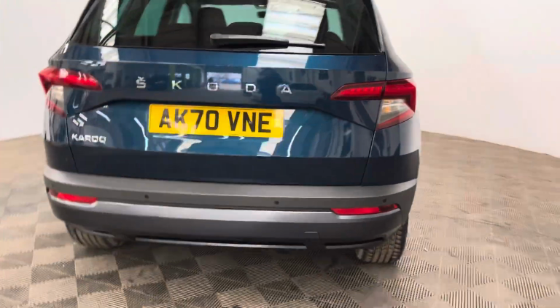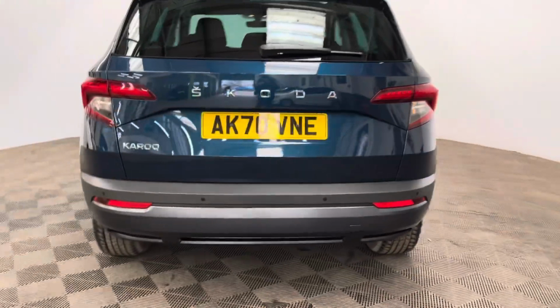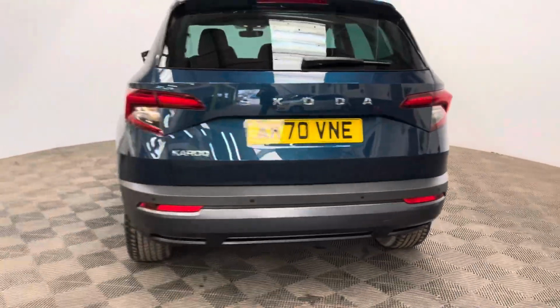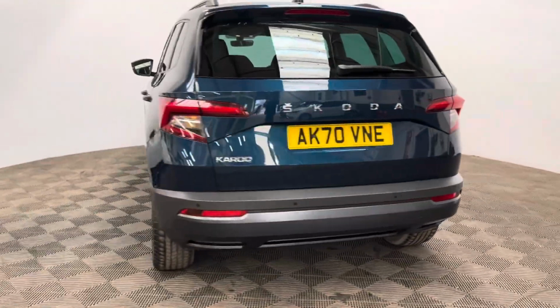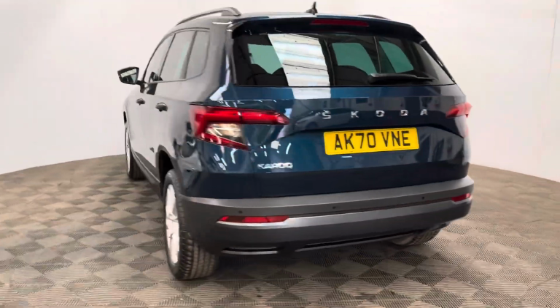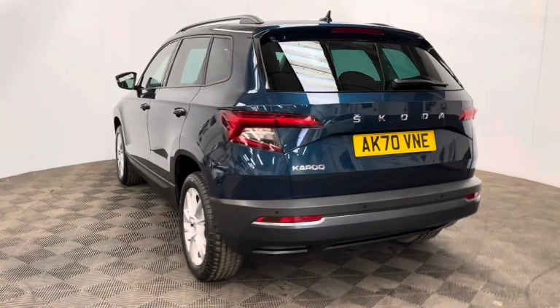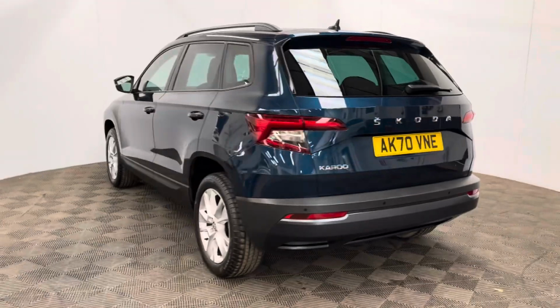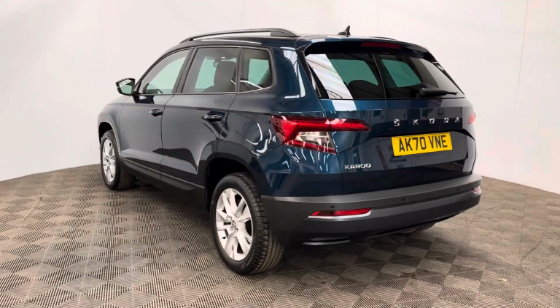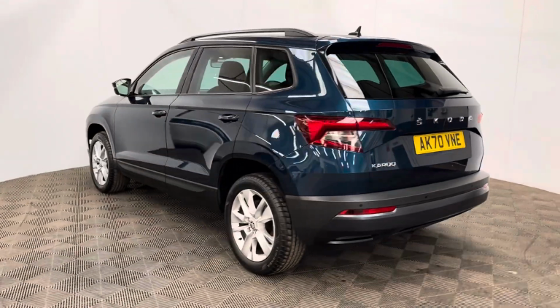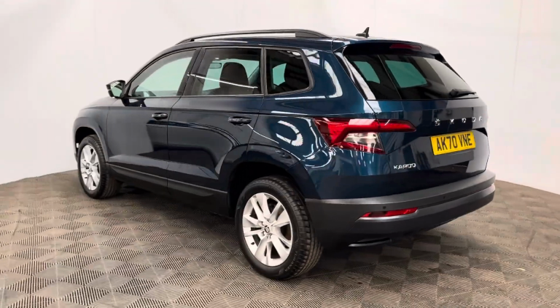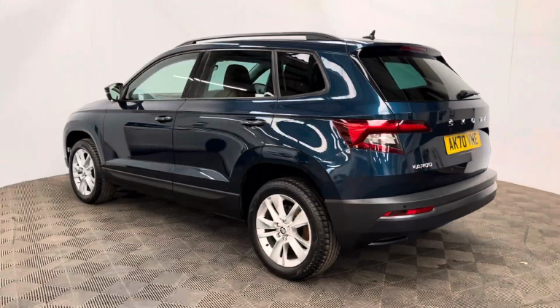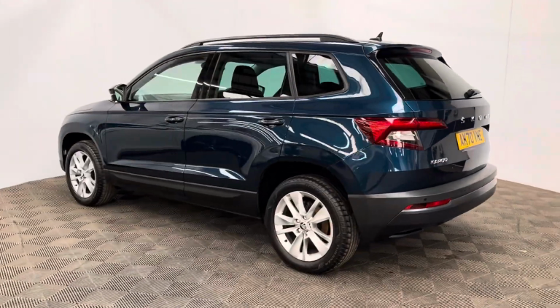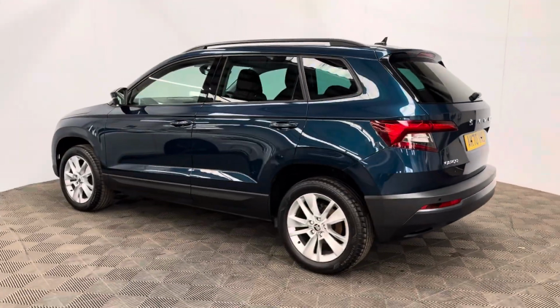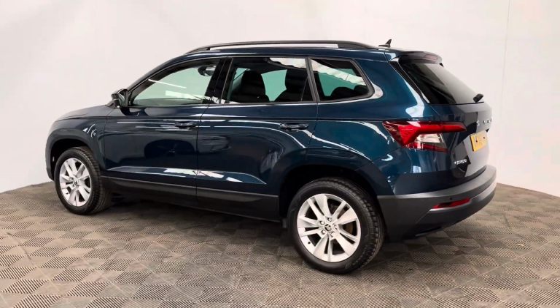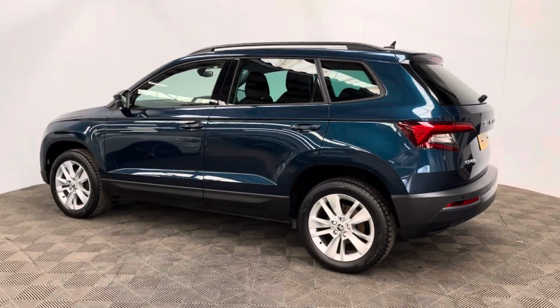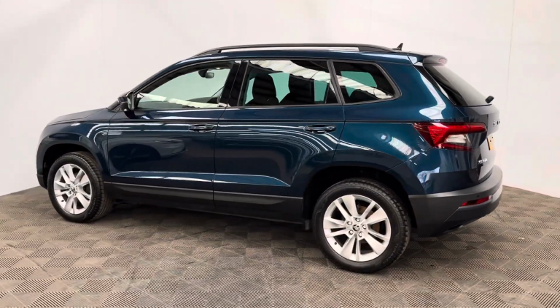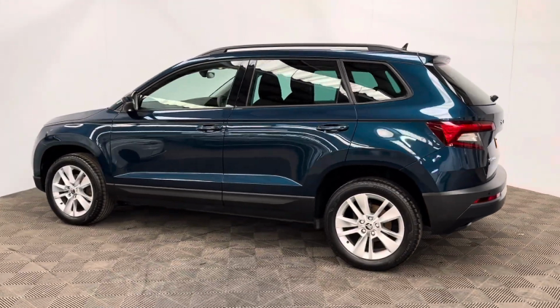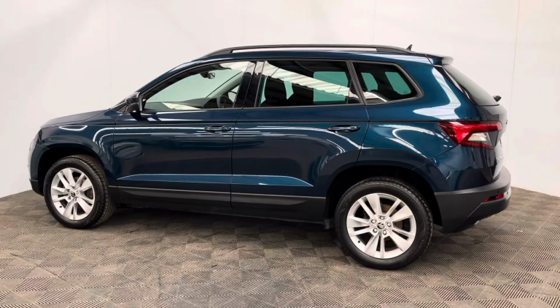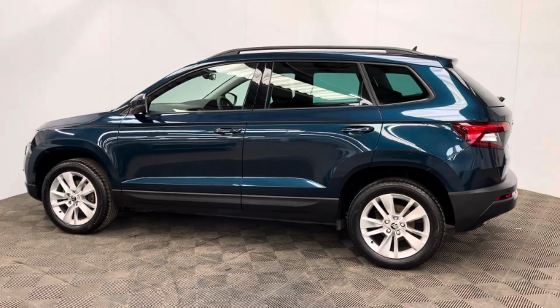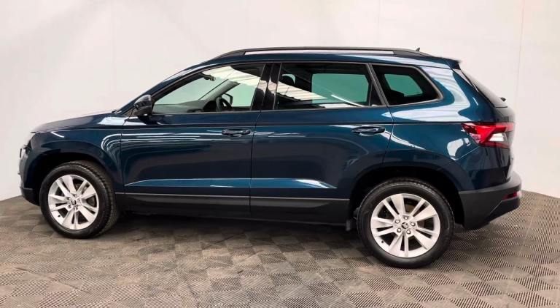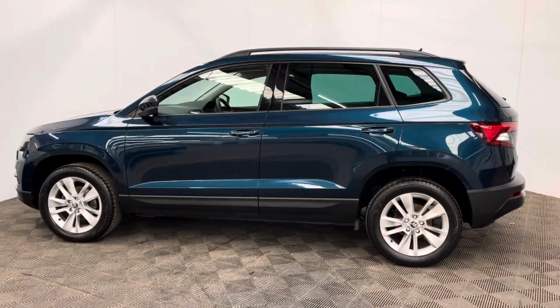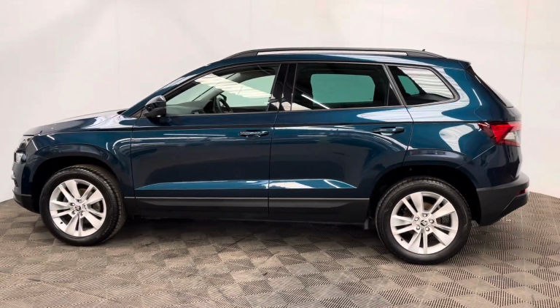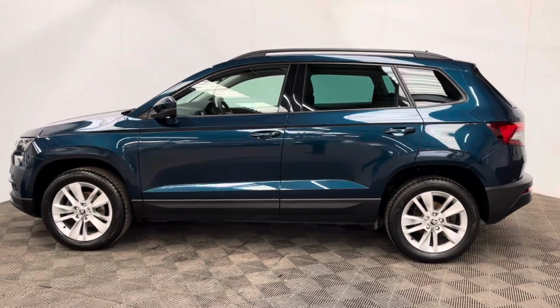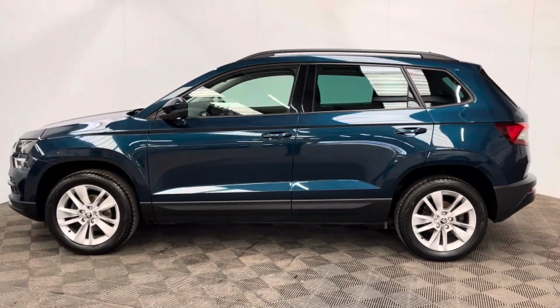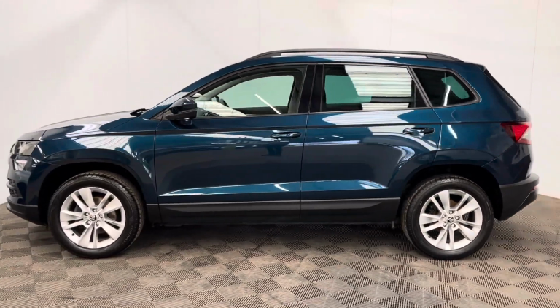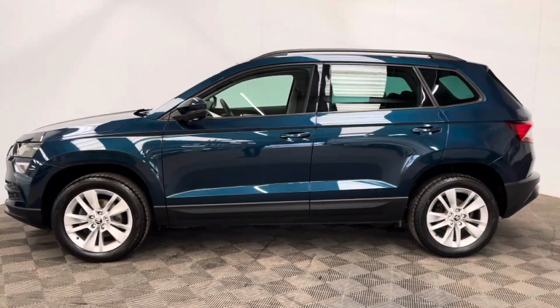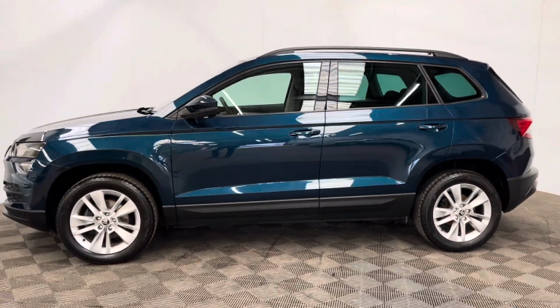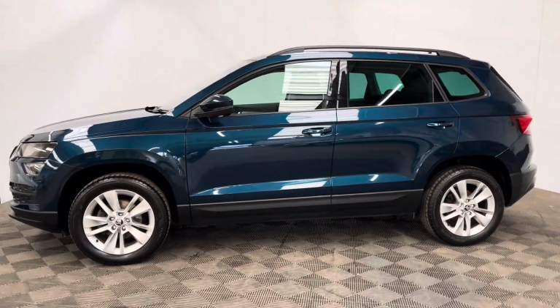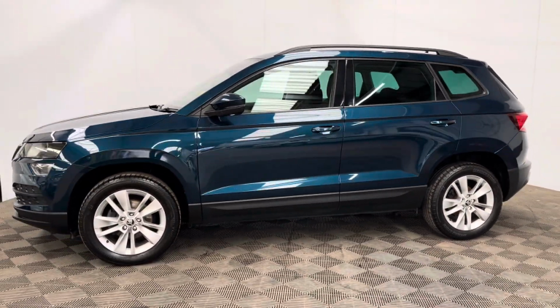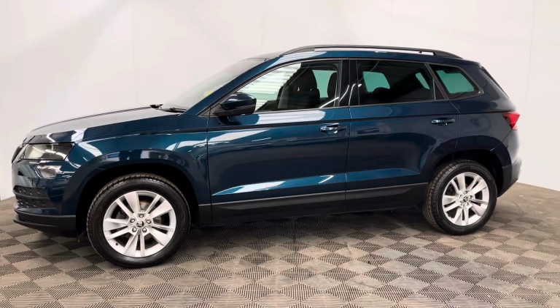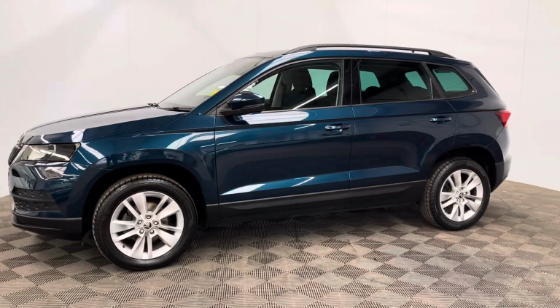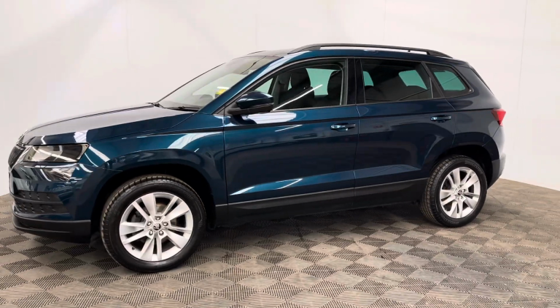The car has also been independently inspected by the AA, who have carried out a 128-point check for your peace of mind. You'll also receive 12 months AA breakdown cover, a 3-month warranty that you can extend up to 3 years, and we offer finance at 10.9%.